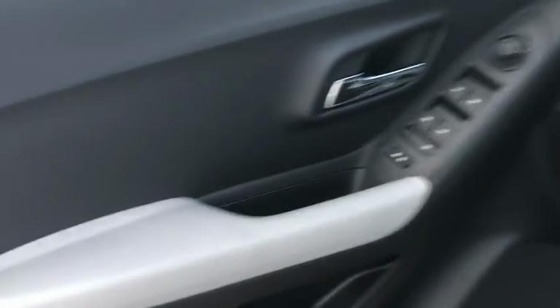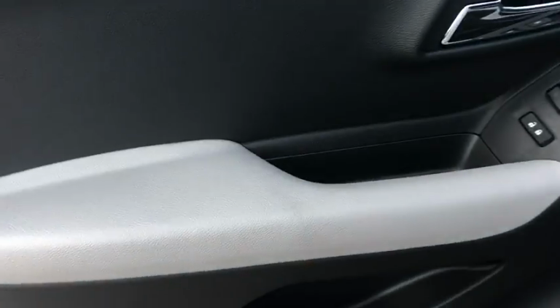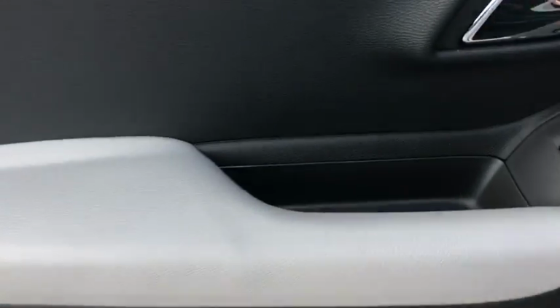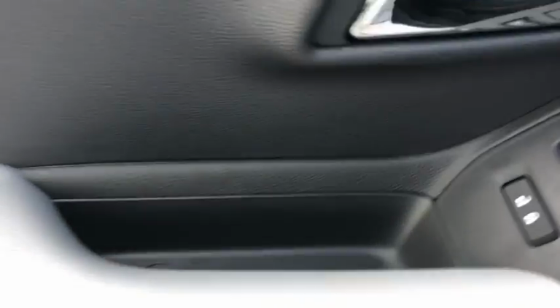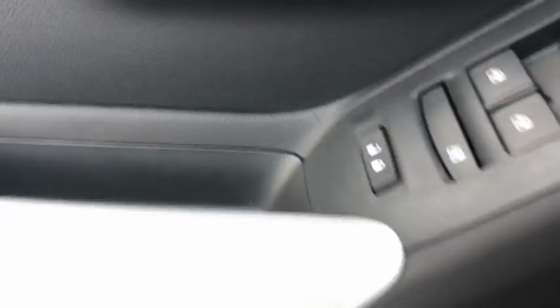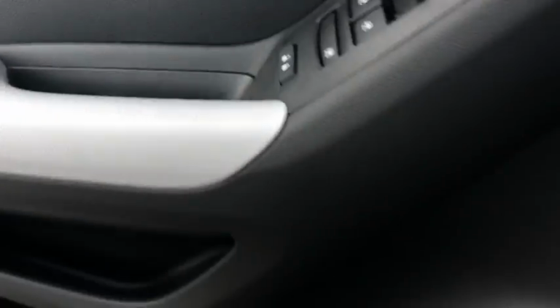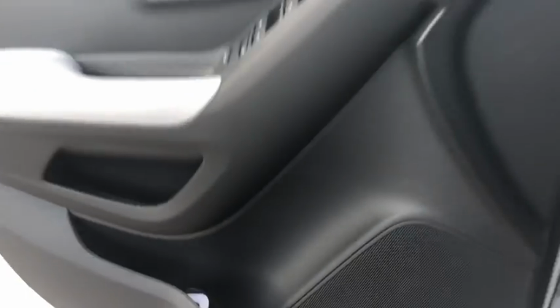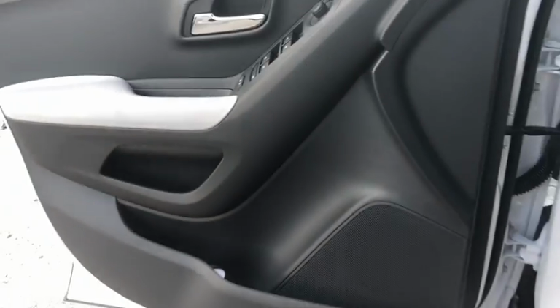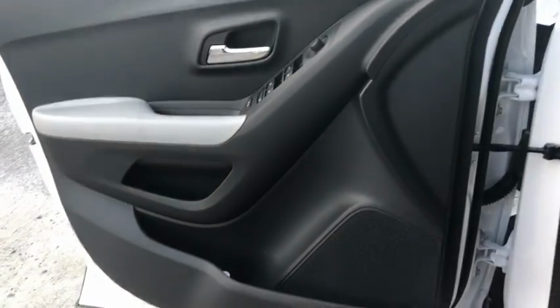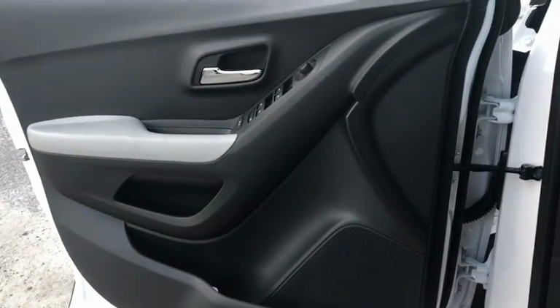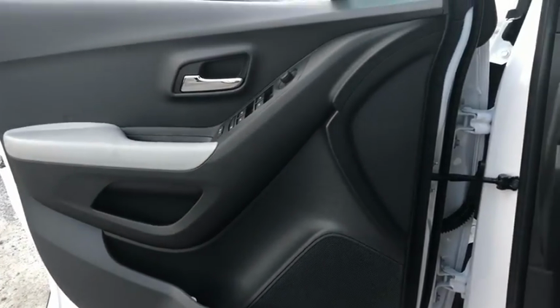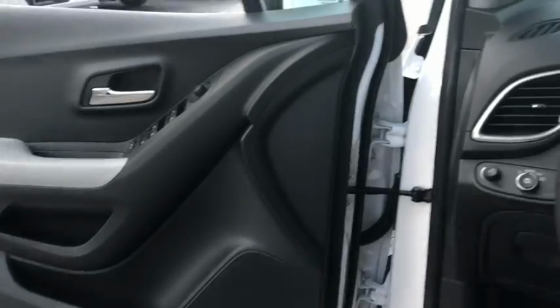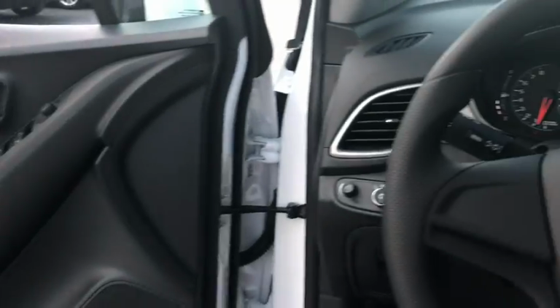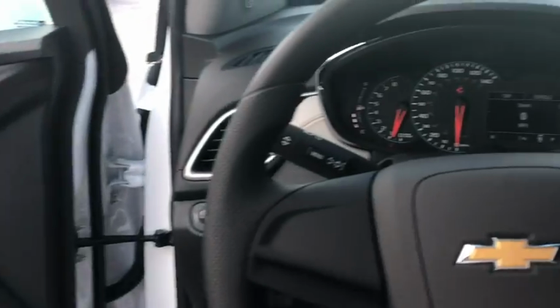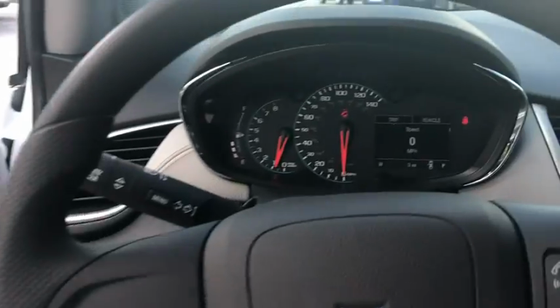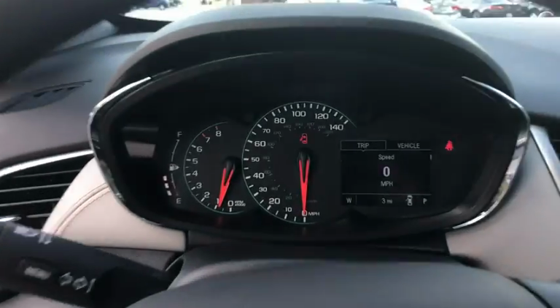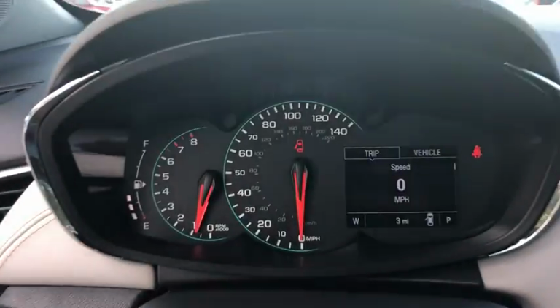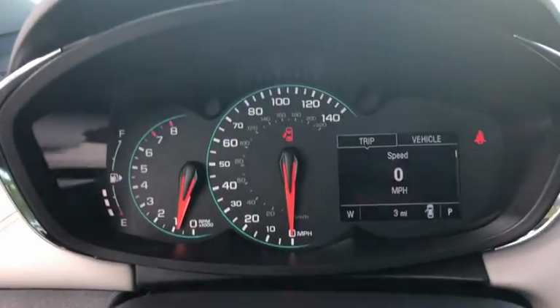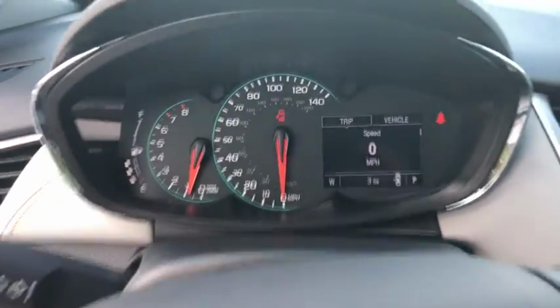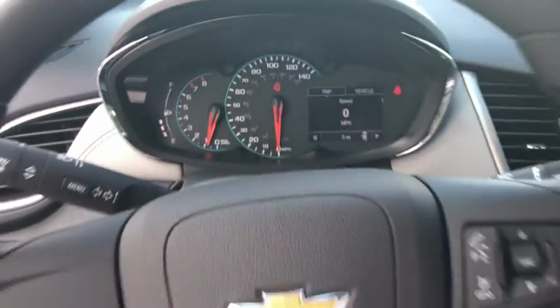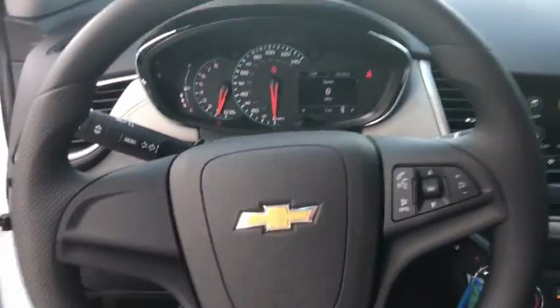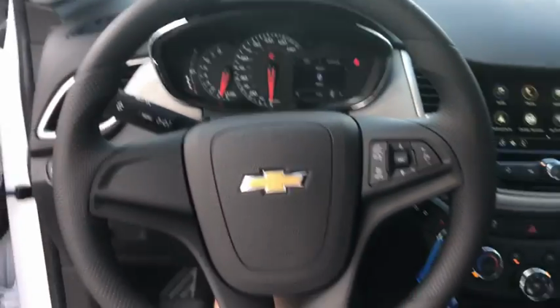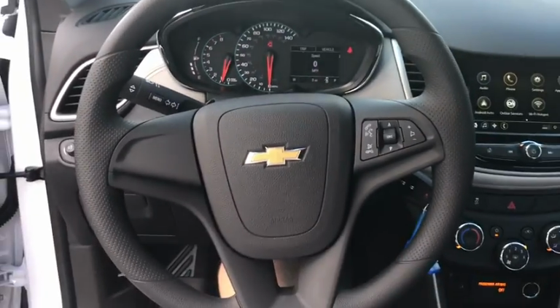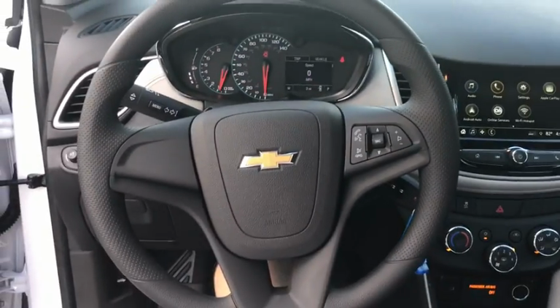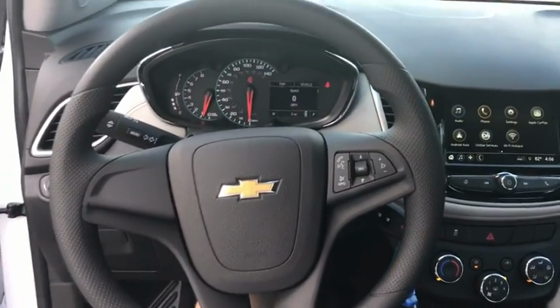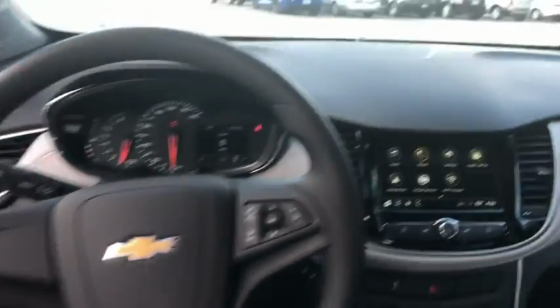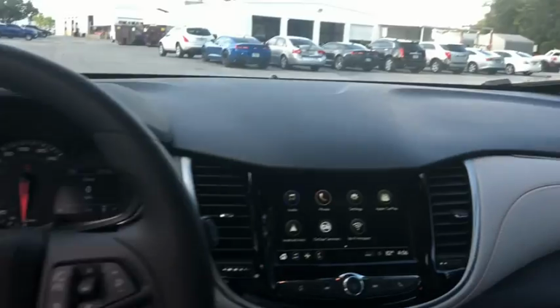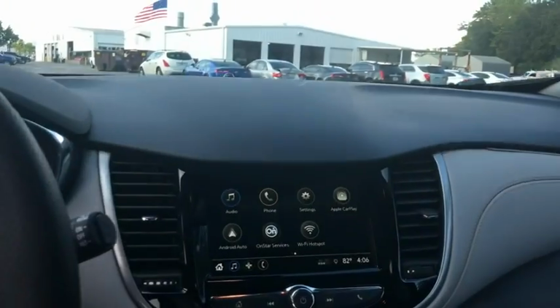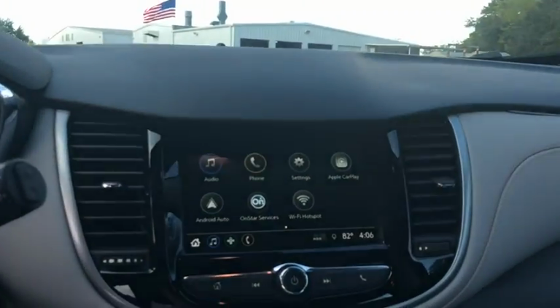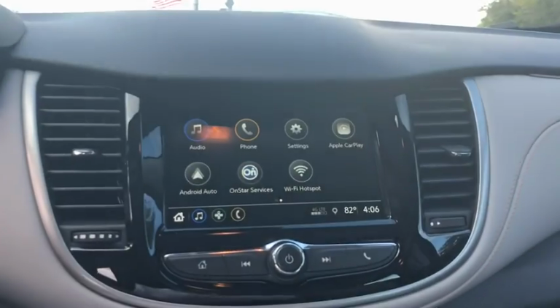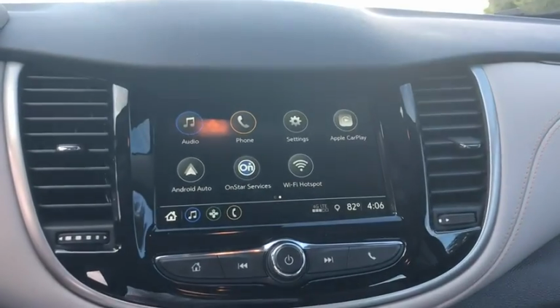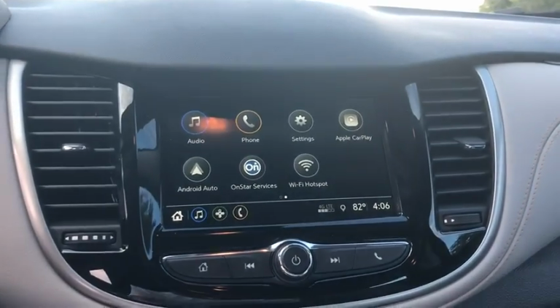Compass, brake assist, panic alarm, remote keyless entry, tachometer, rear window wiper, driver vanity mirror, front reading lamps, front bucket seats, and tilt steering wheel.